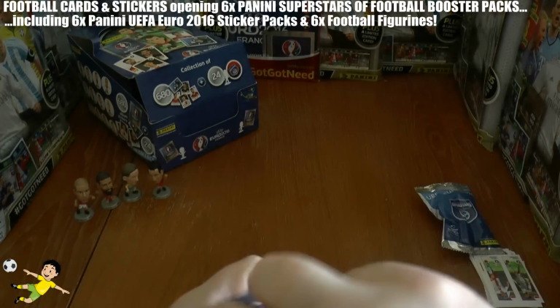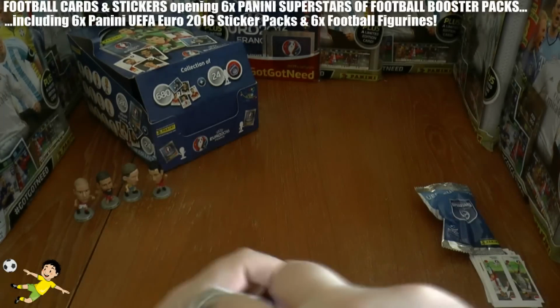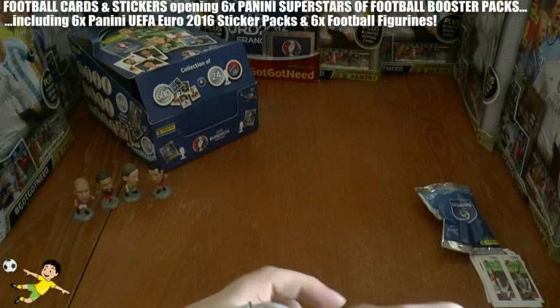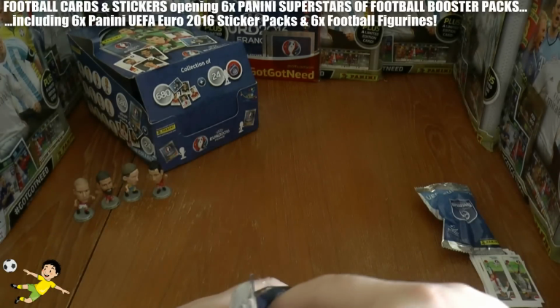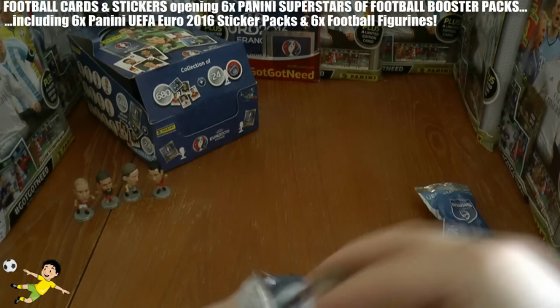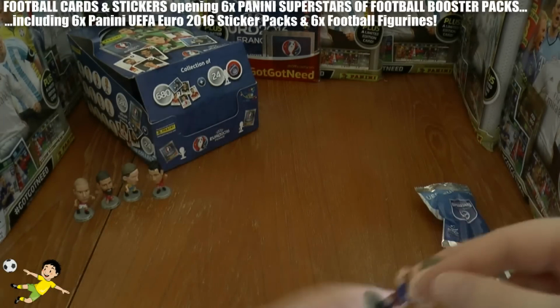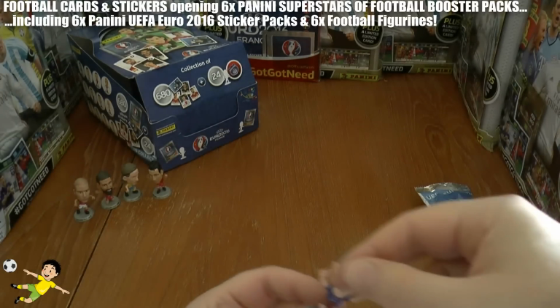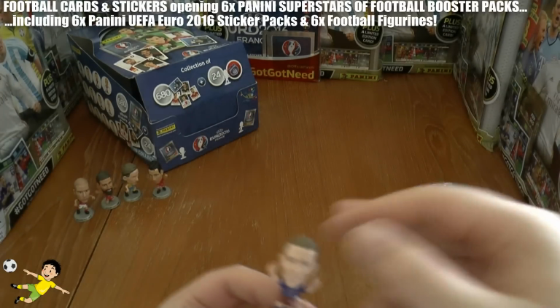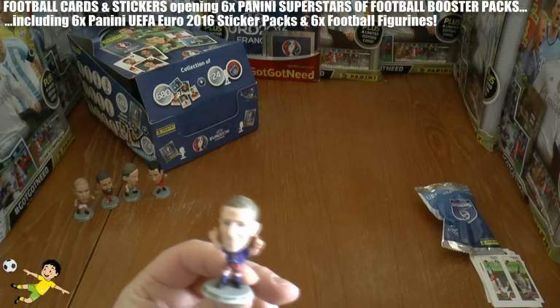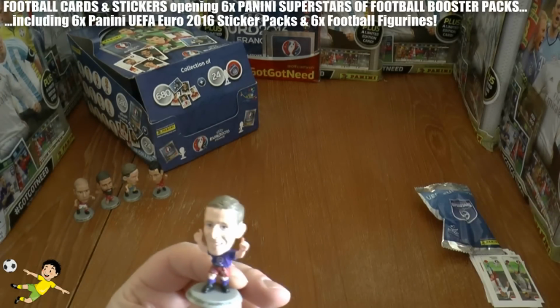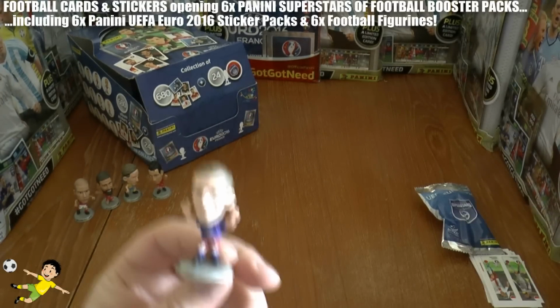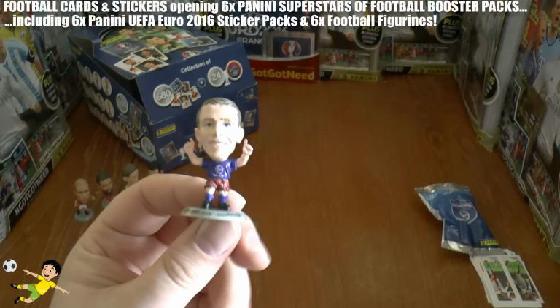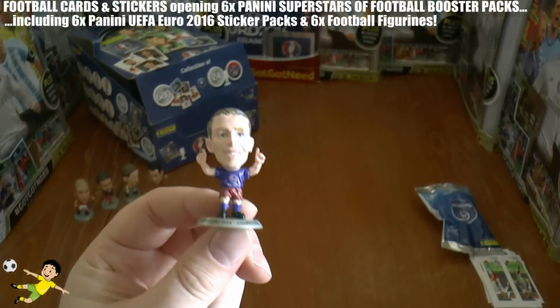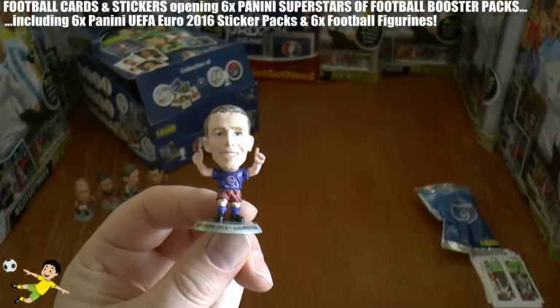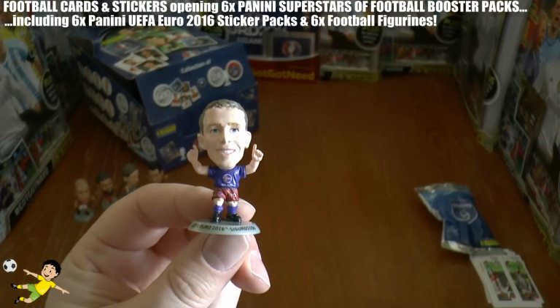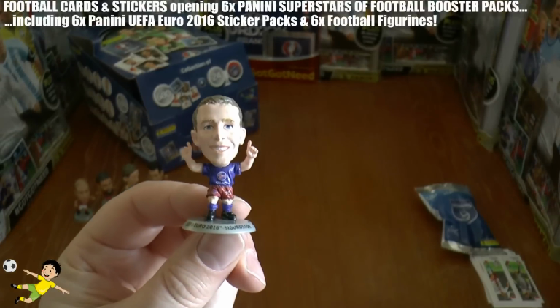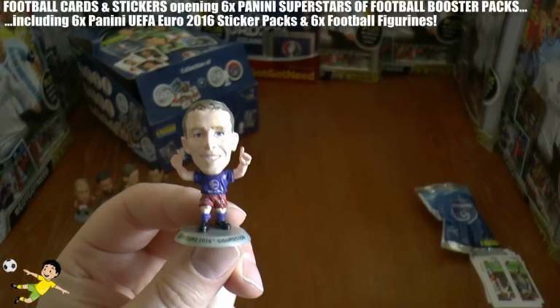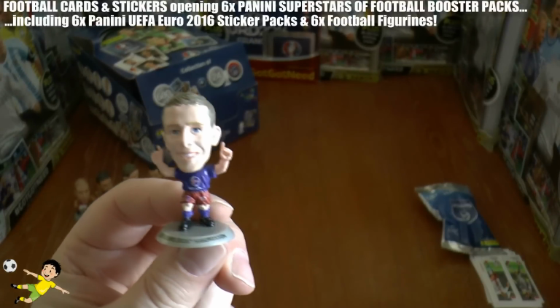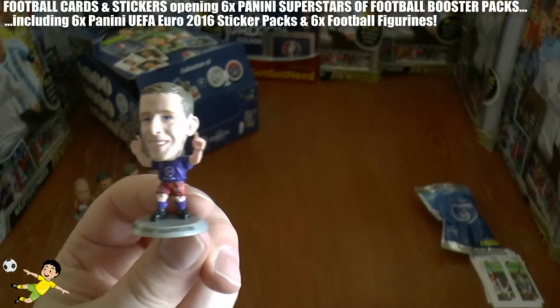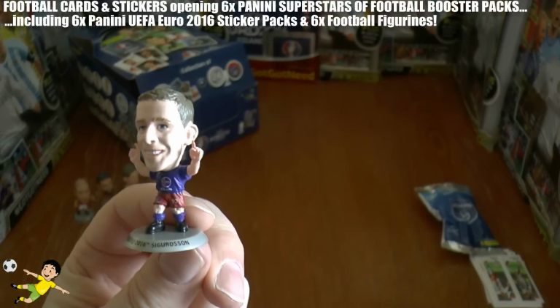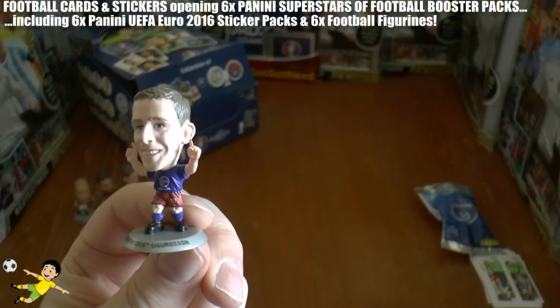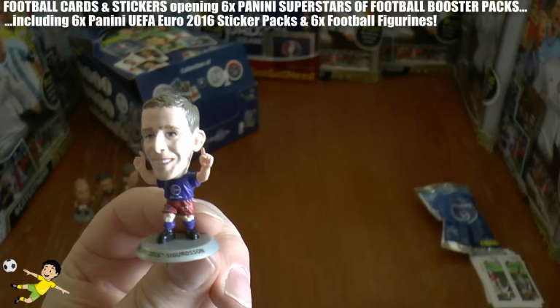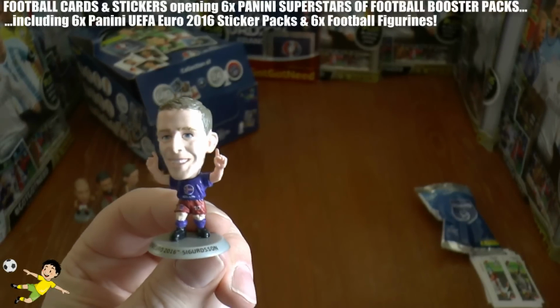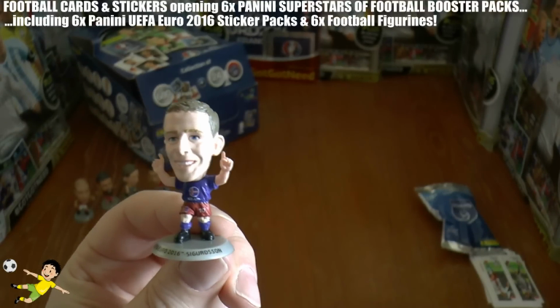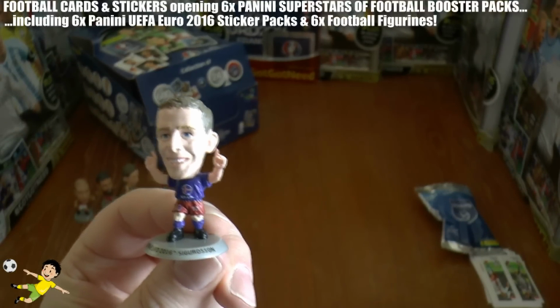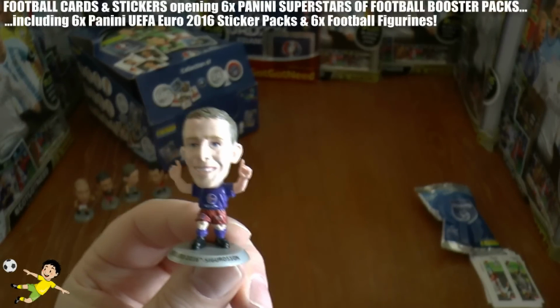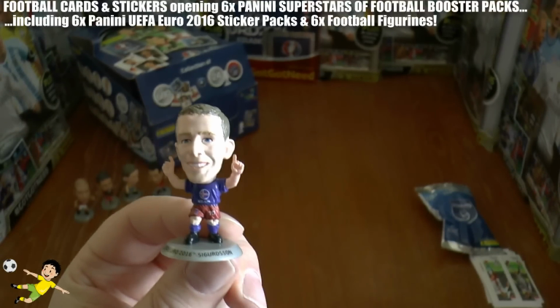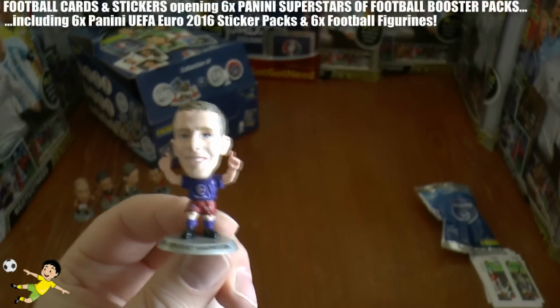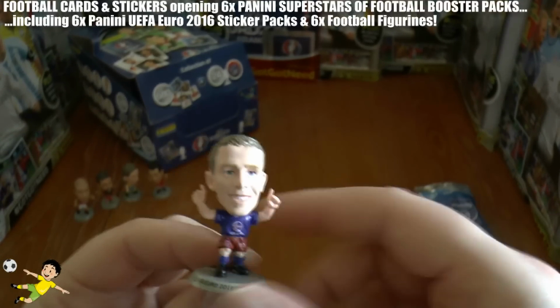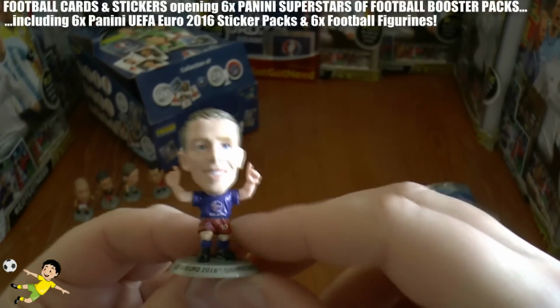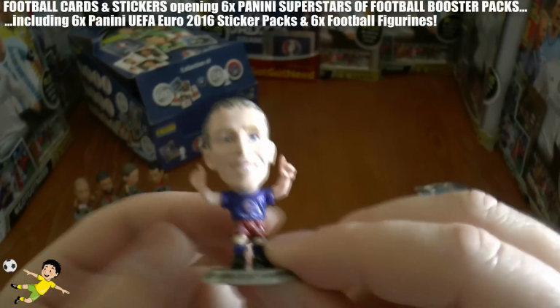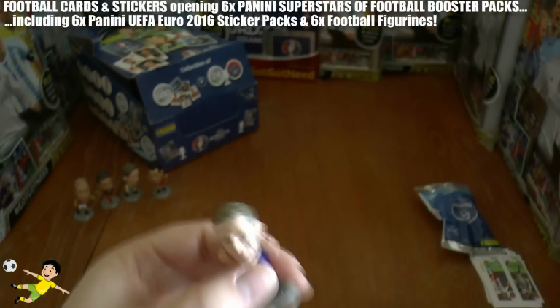The fifth pack and we get another one pointing to the sky — it is Sigurdsson of Iceland. There he is.